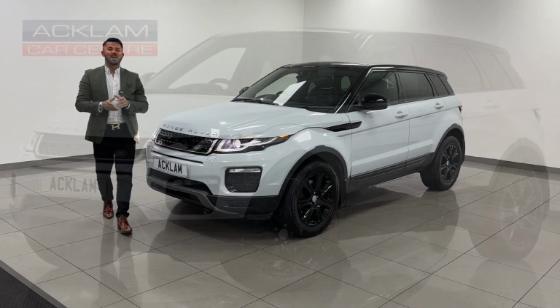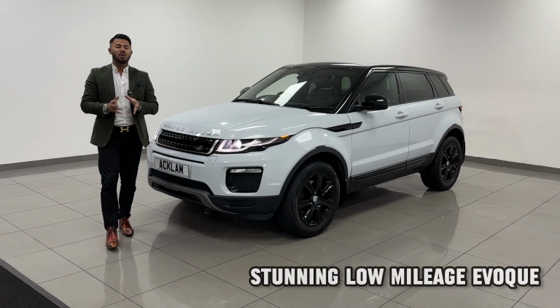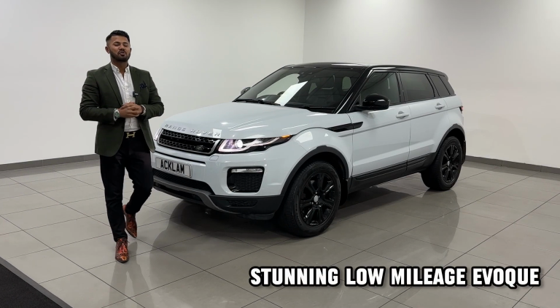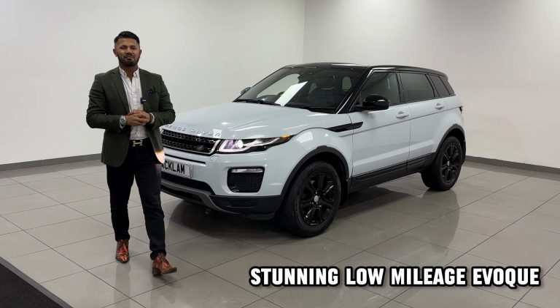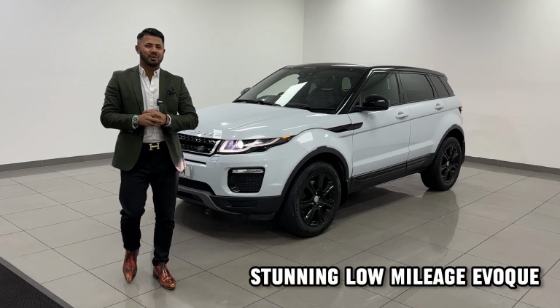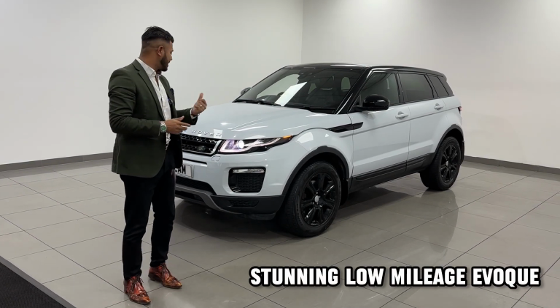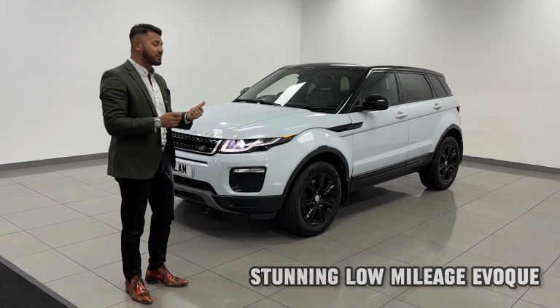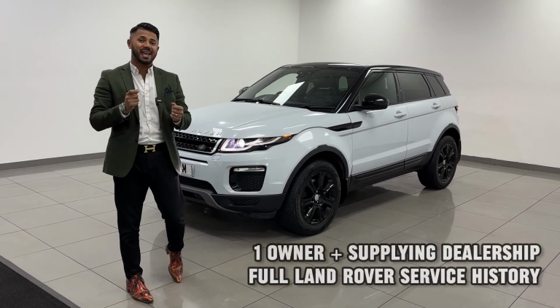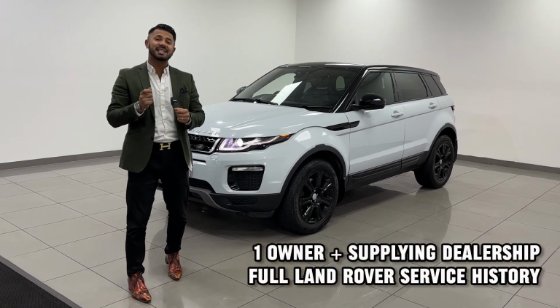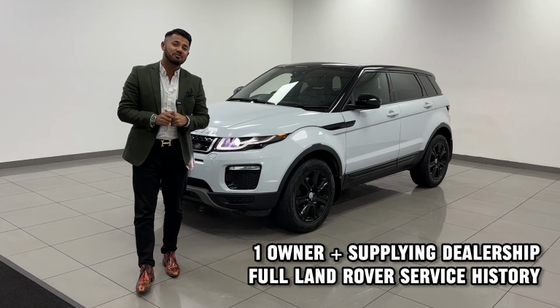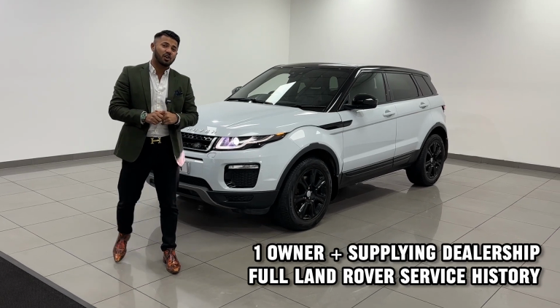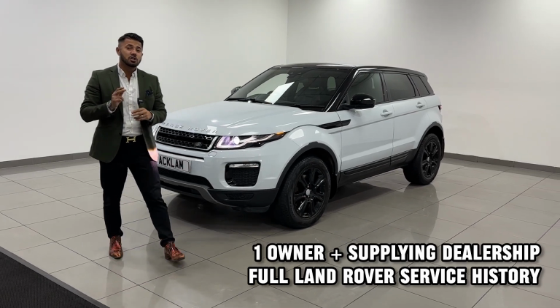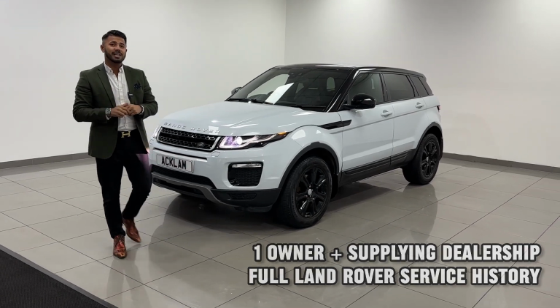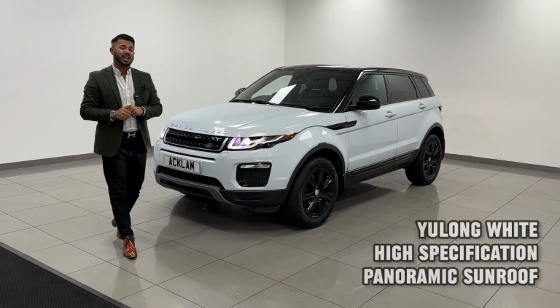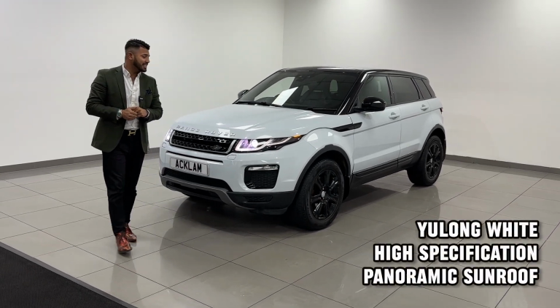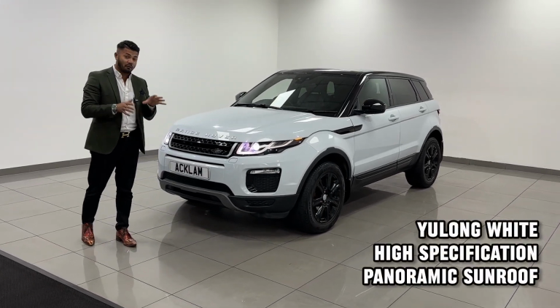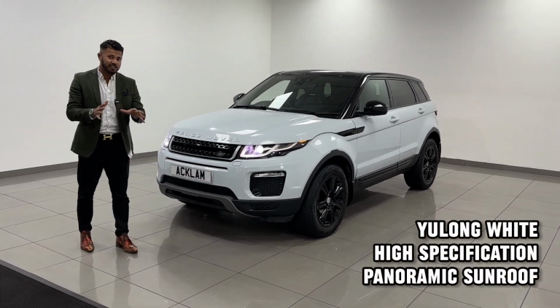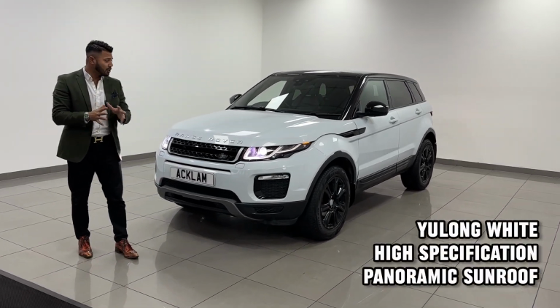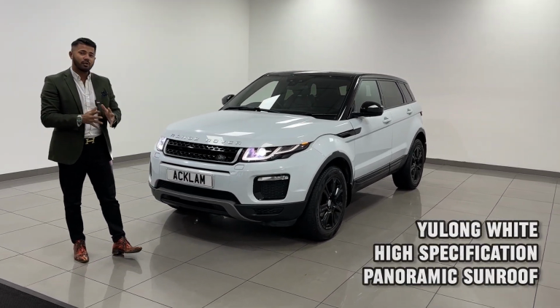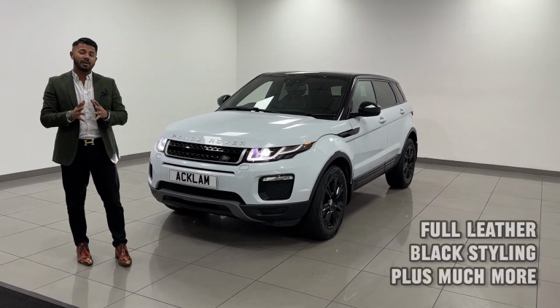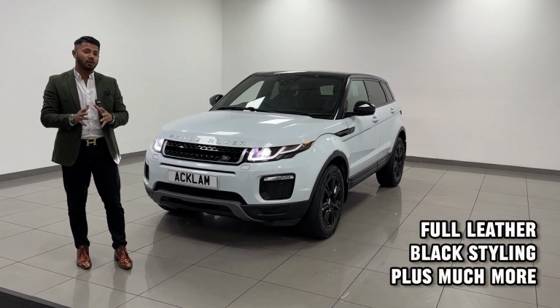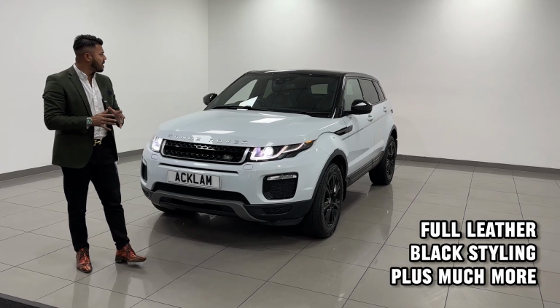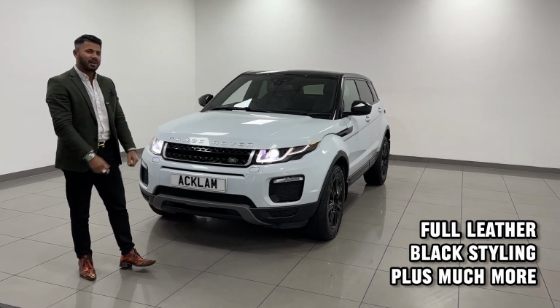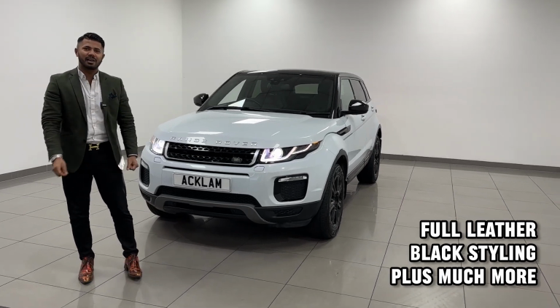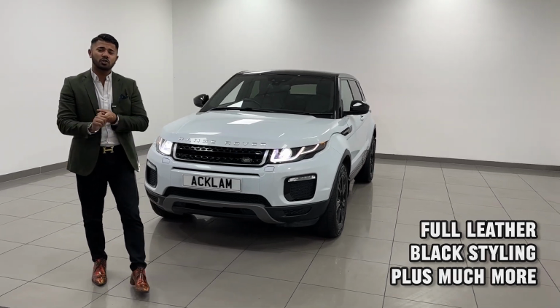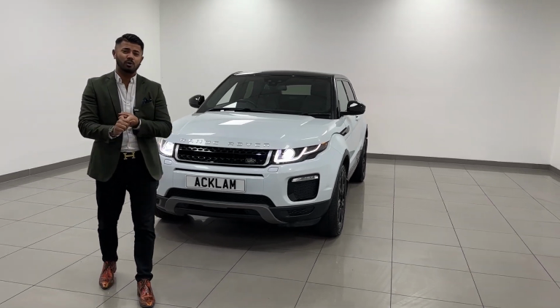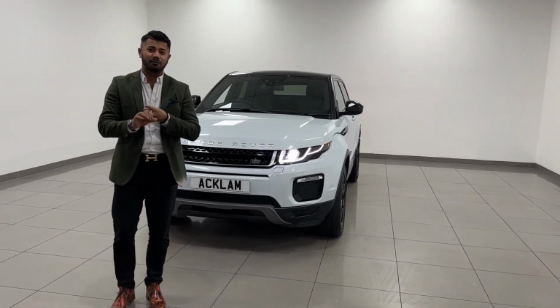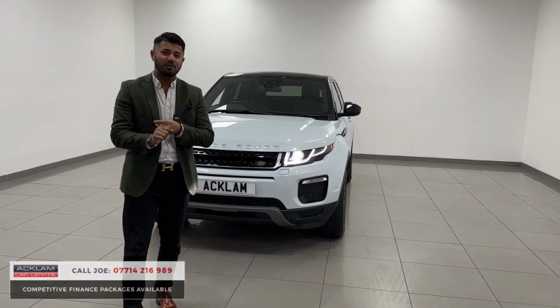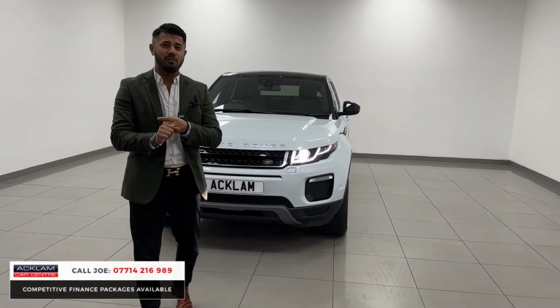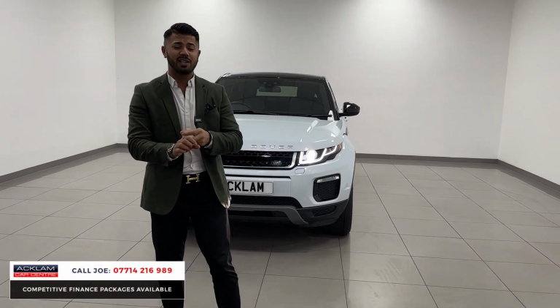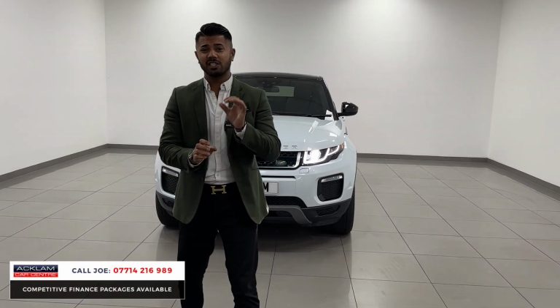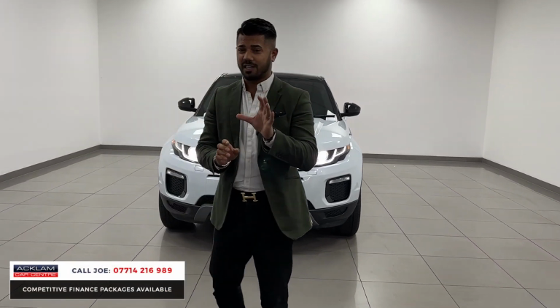Another one of our great value cars — this is a 2018, 18-registration, two-litre diesel SE Tech facelift model Range Rover Evoque. What a car. It has 41,000 miles and a full Land Rover service history.